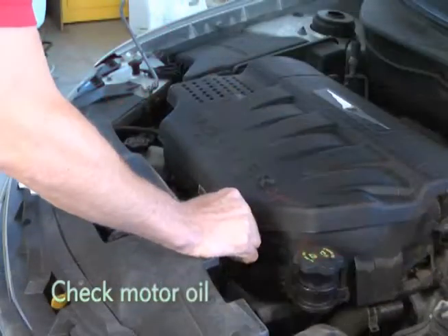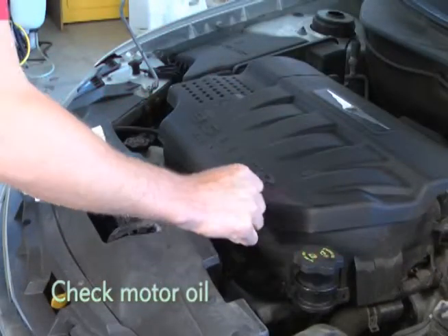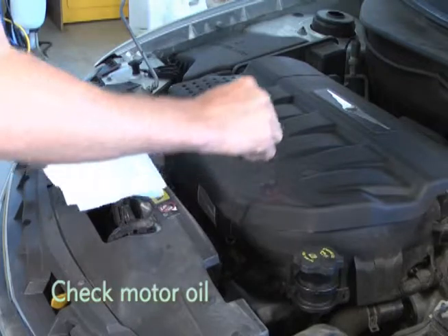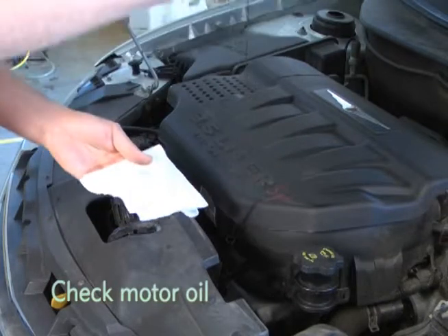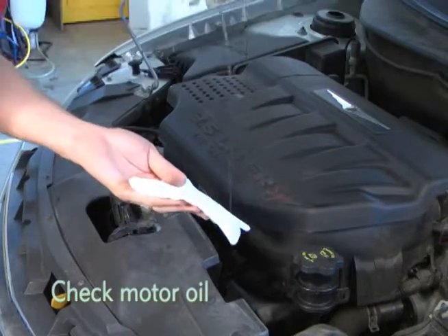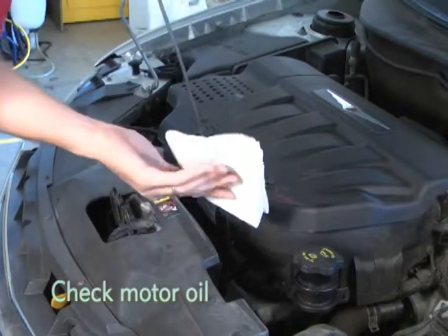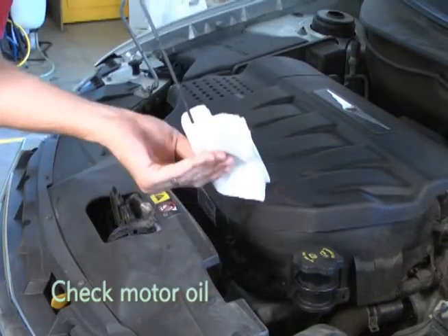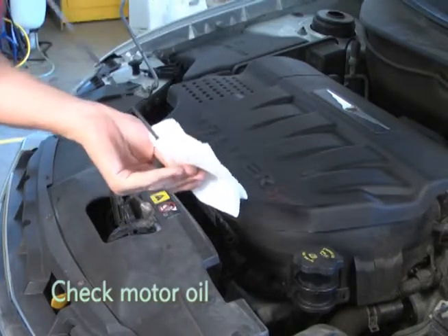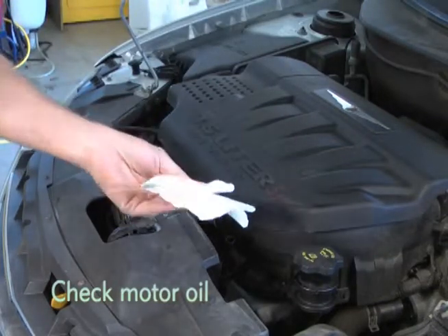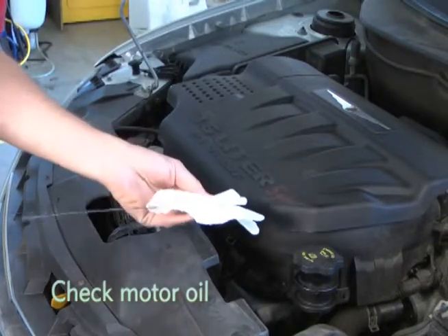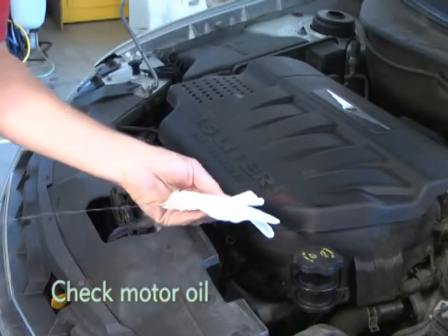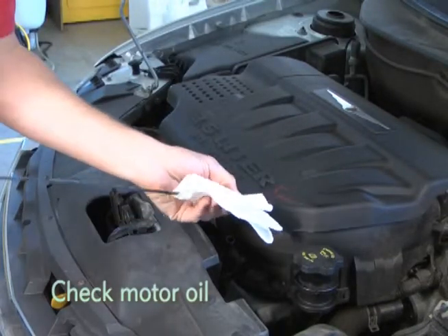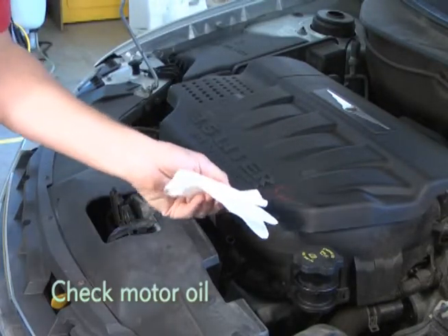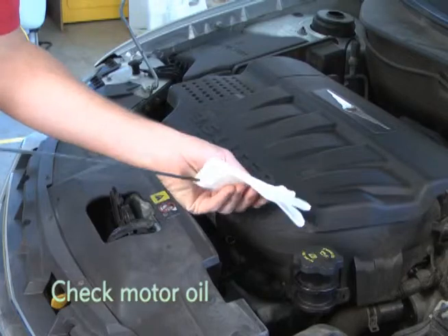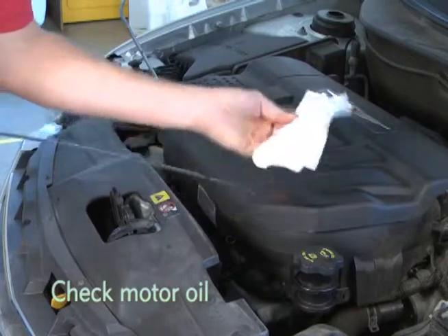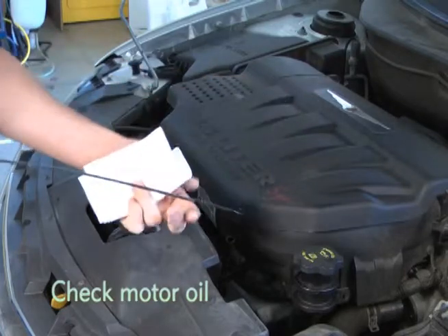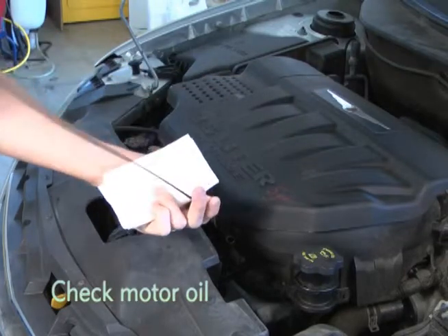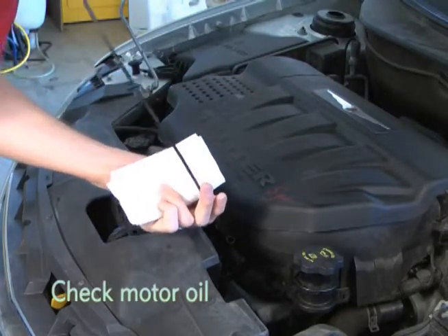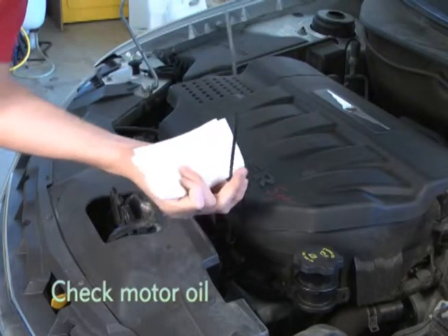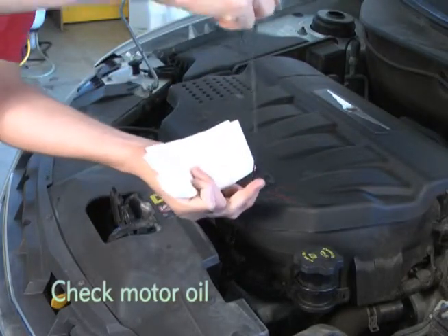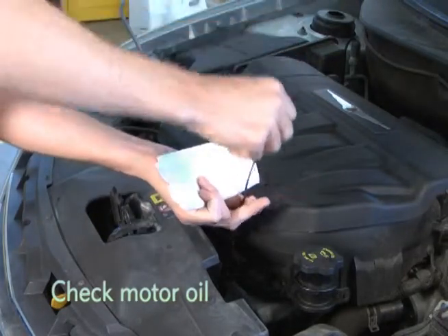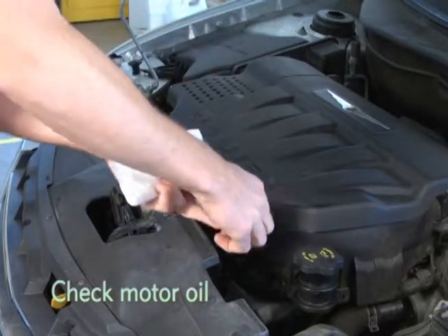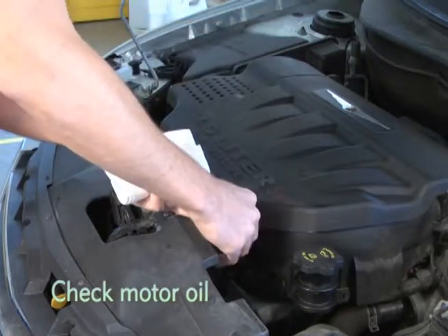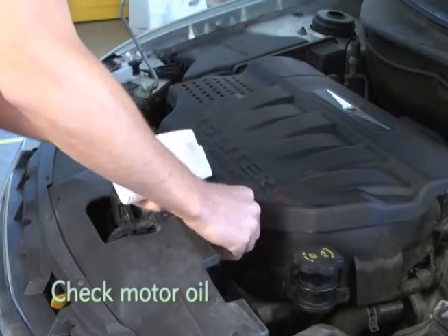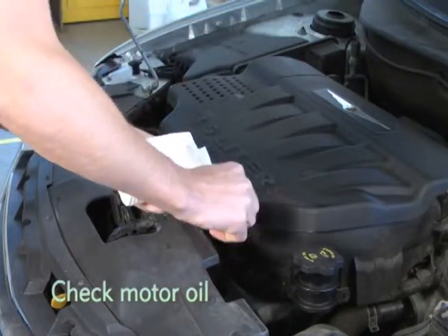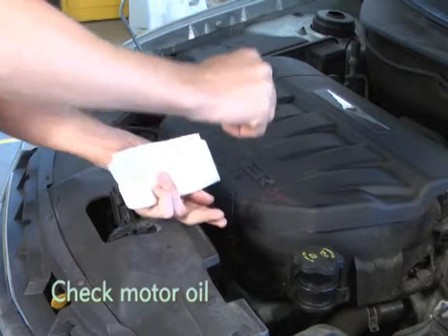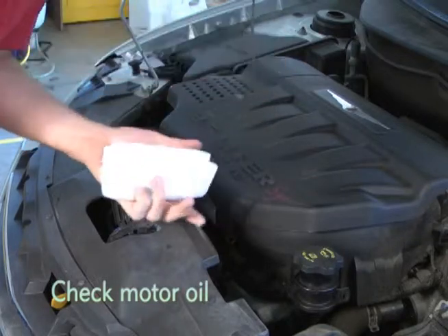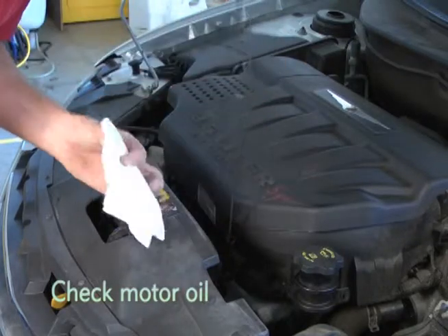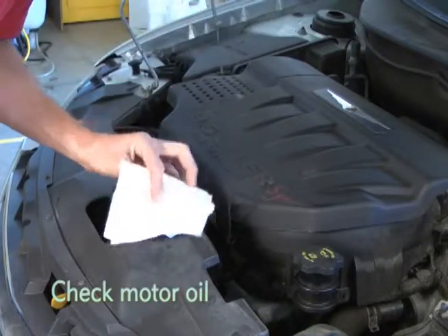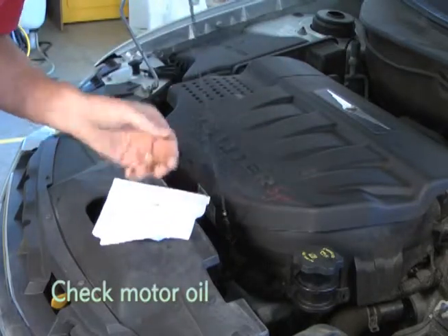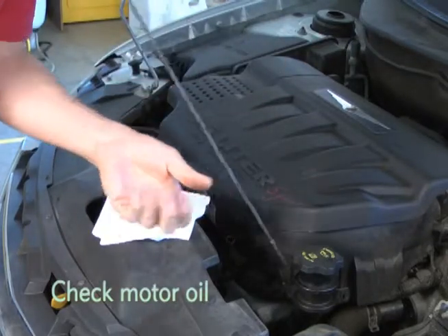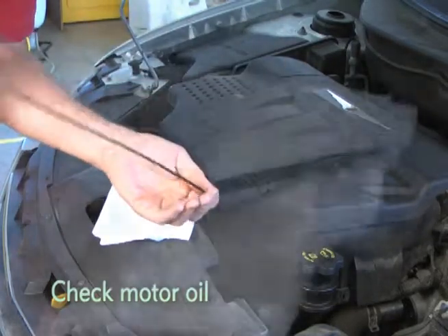Also check your motor oil. If you are approaching 3,000 miles or 3 months since your last oil change, we recommend changing your oil before heading out. It's also a good idea to keep extra fluids in your car for emergencies.